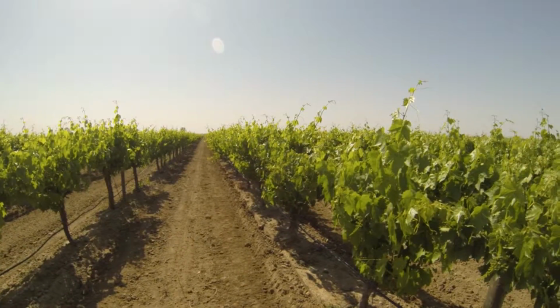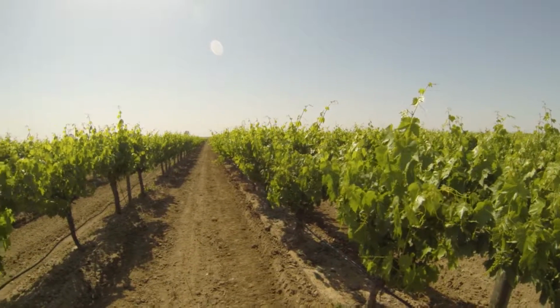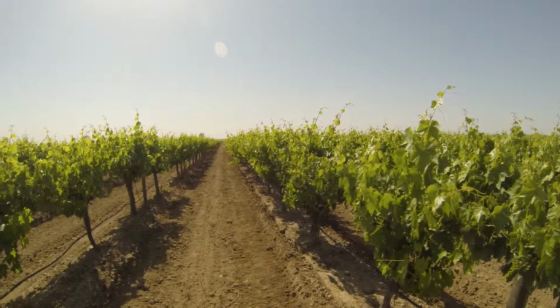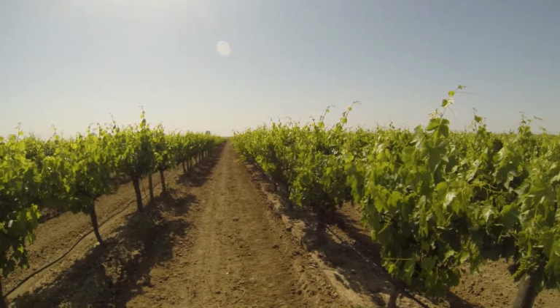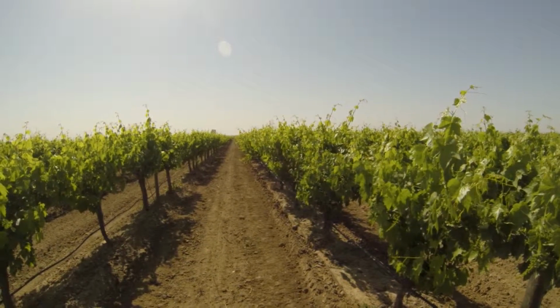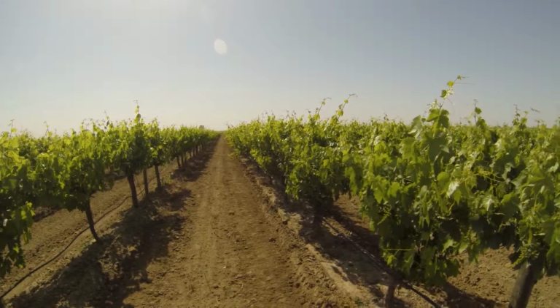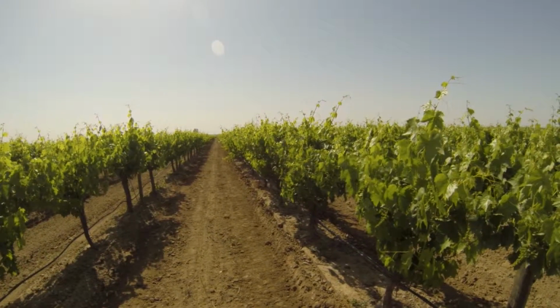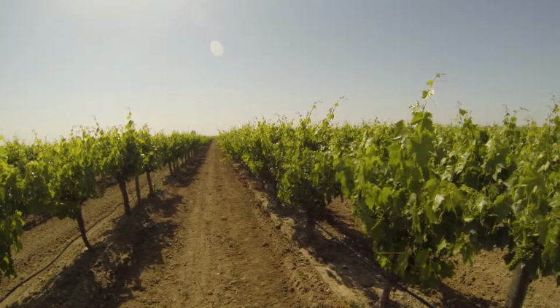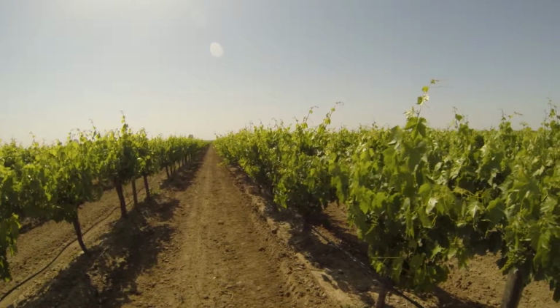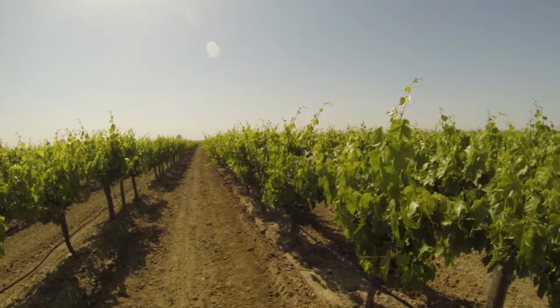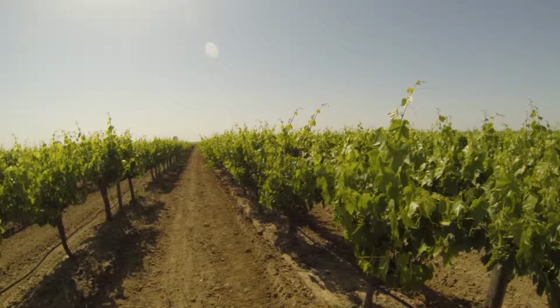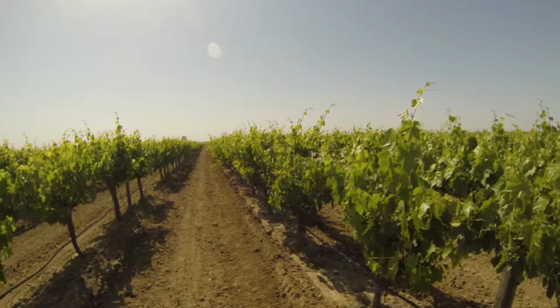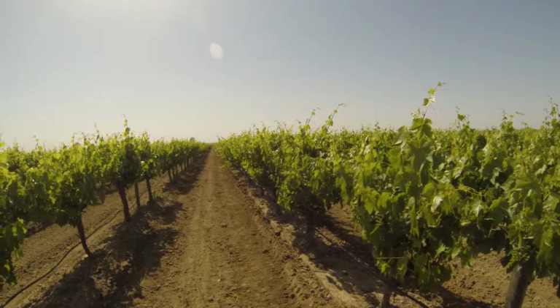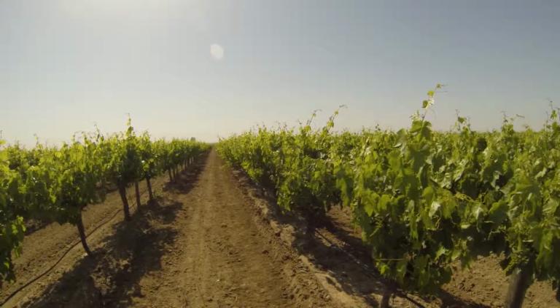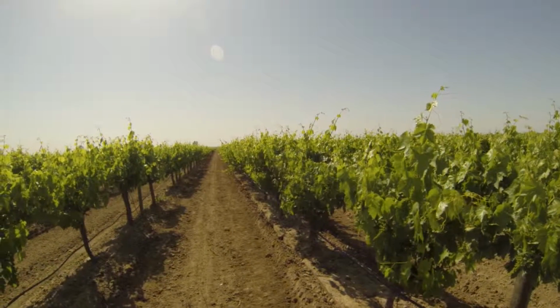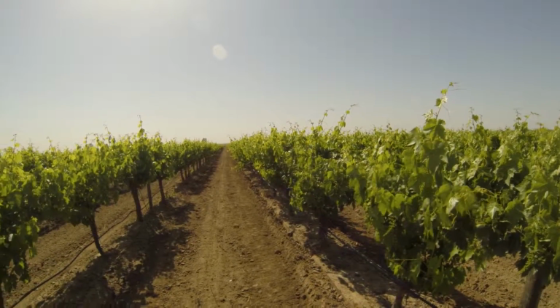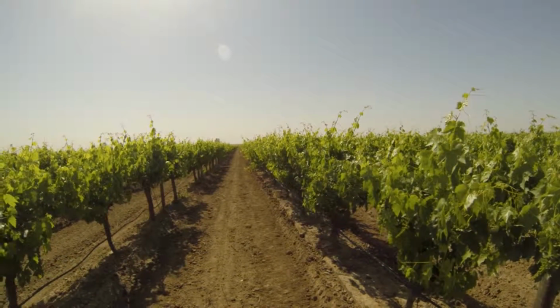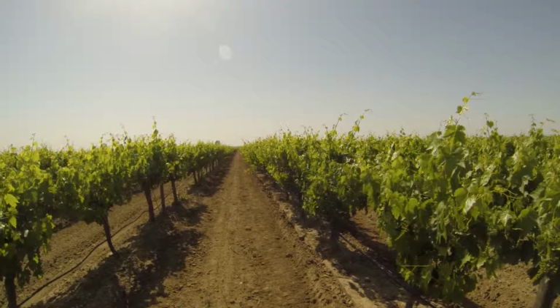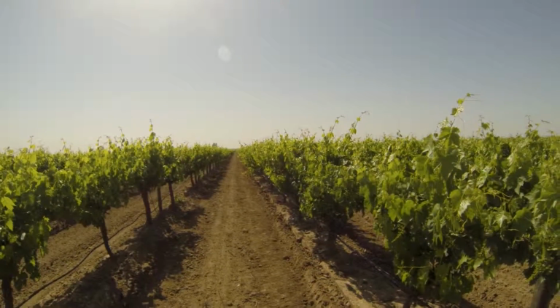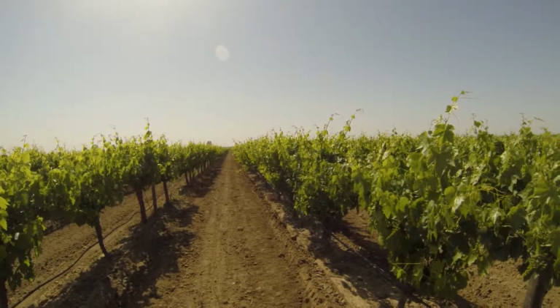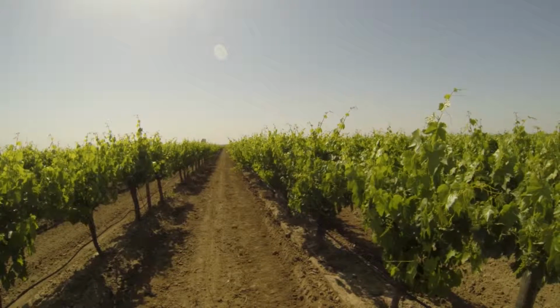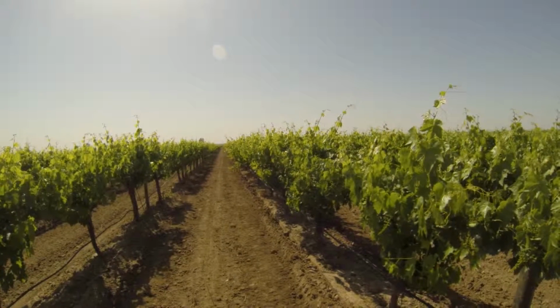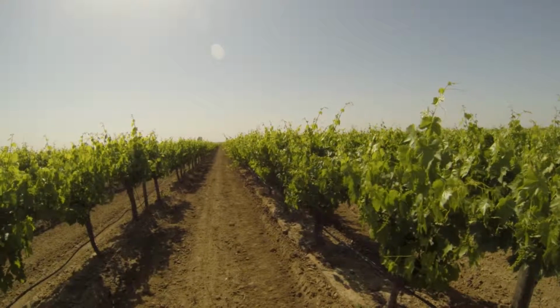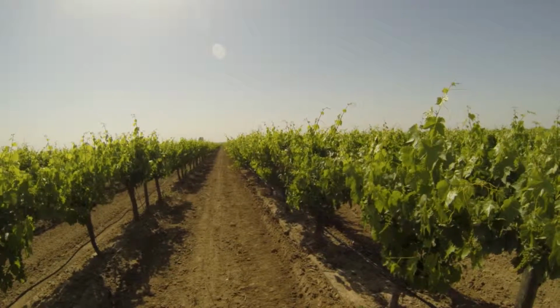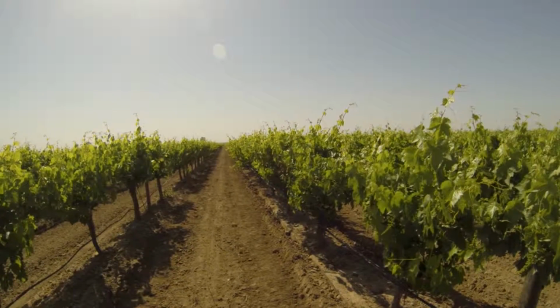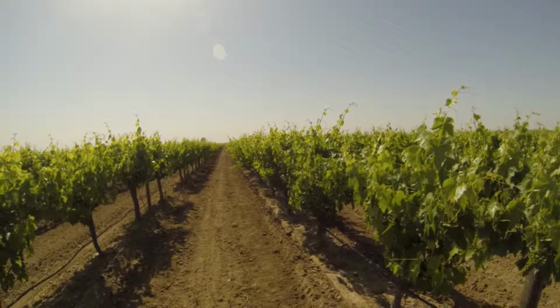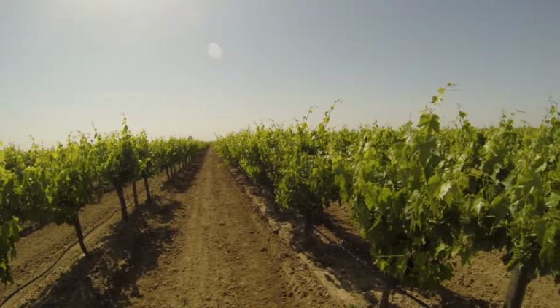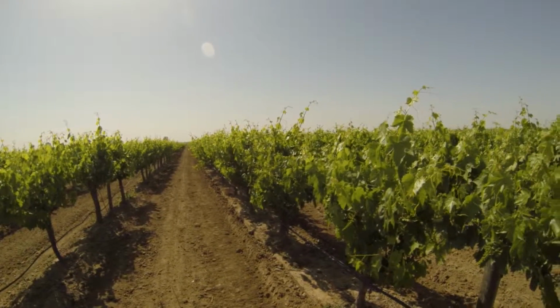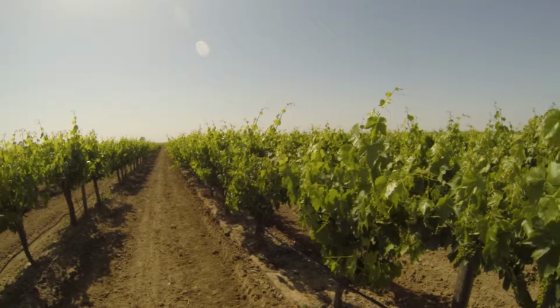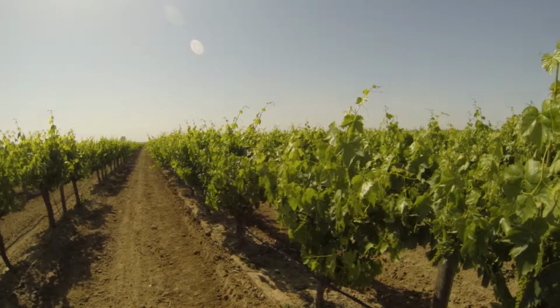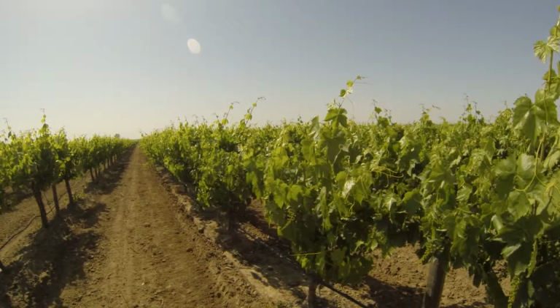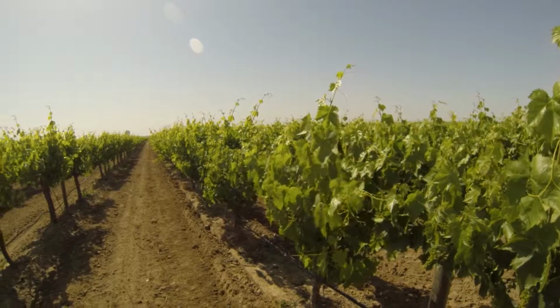It's April 23rd, 2013. We're in Tulare County and this is one of our Thompson seedless raisin grape blocks. This year it's grown for juice but it can be used either way for that variety.